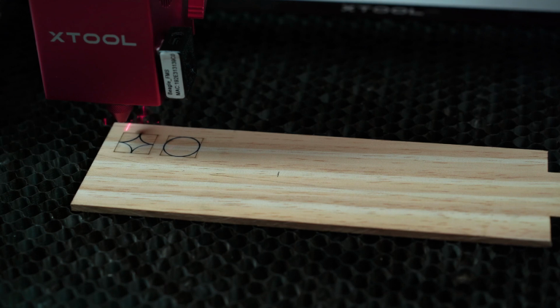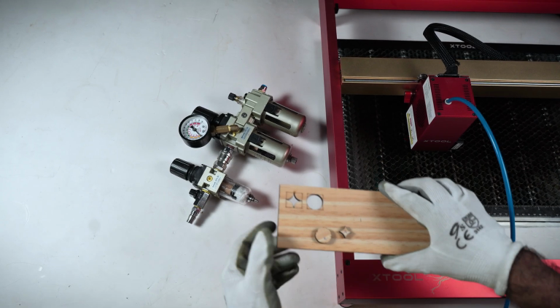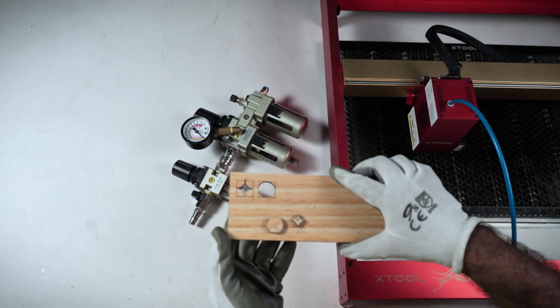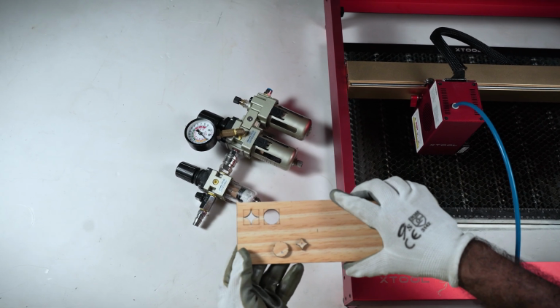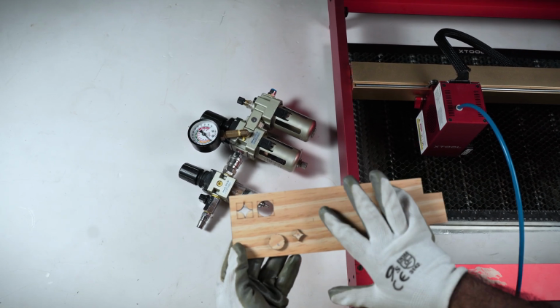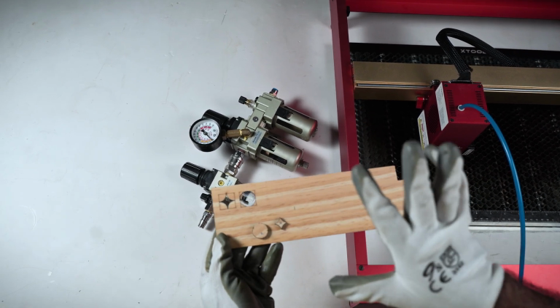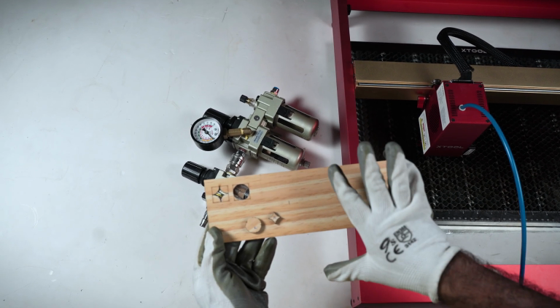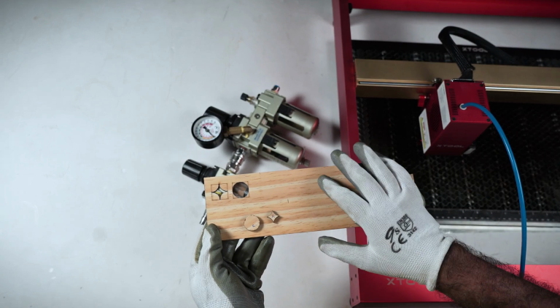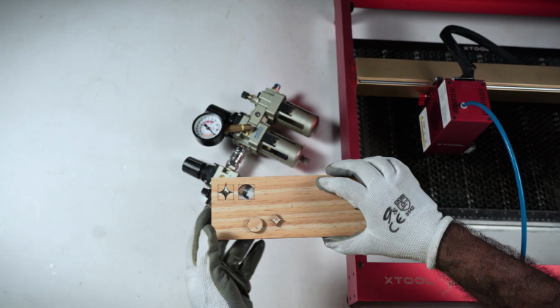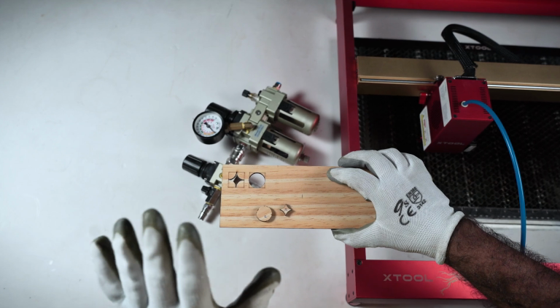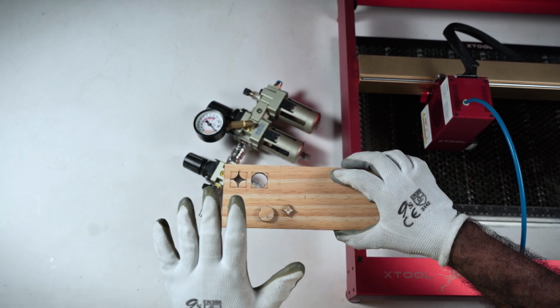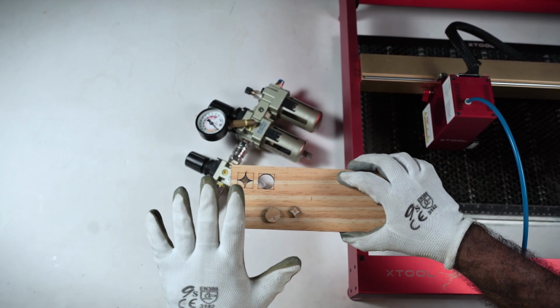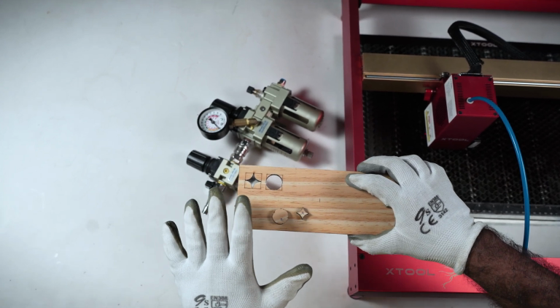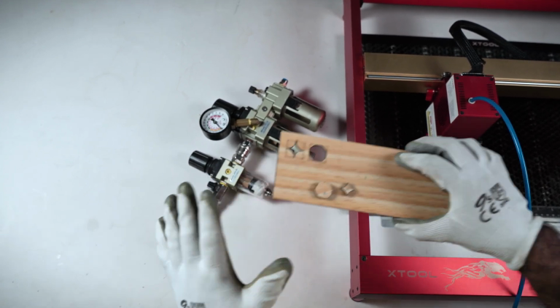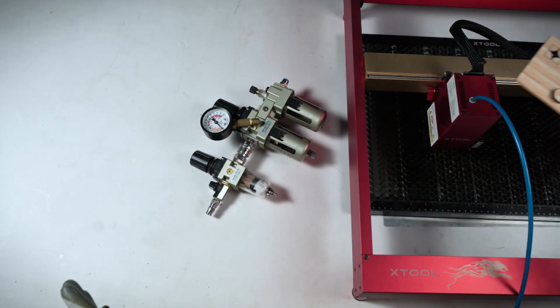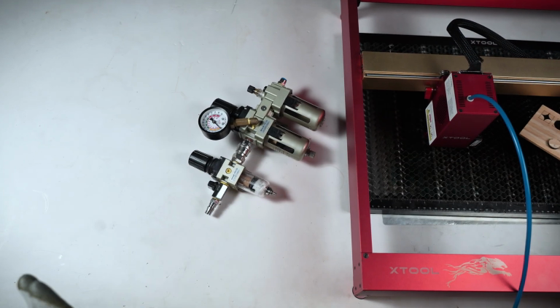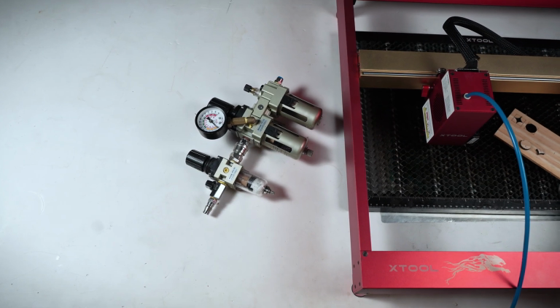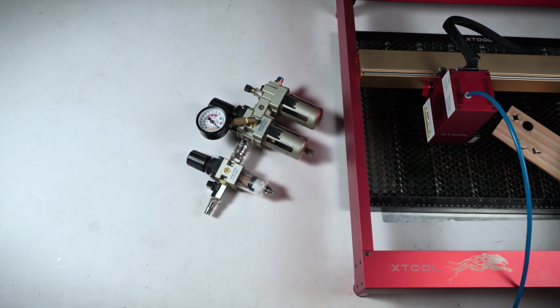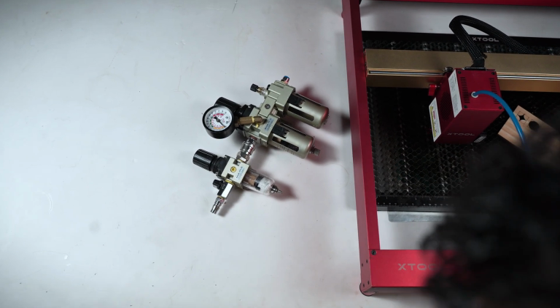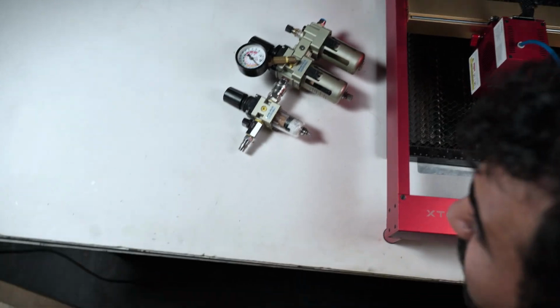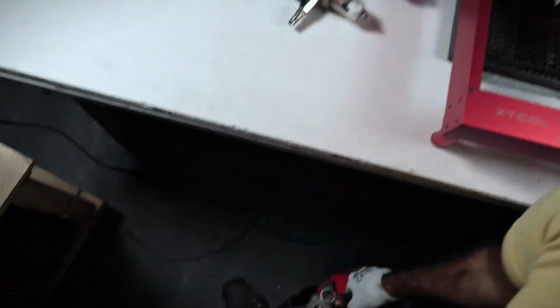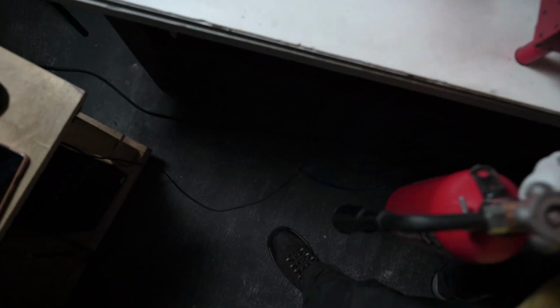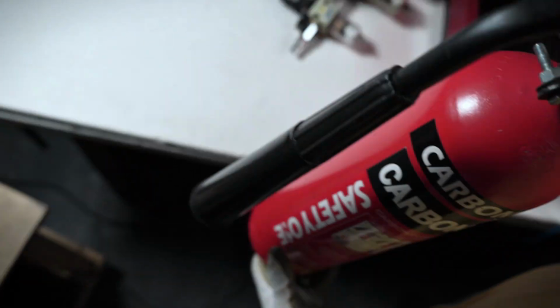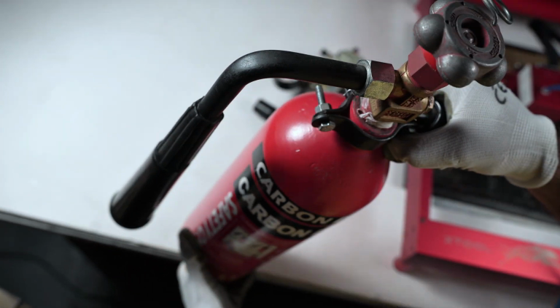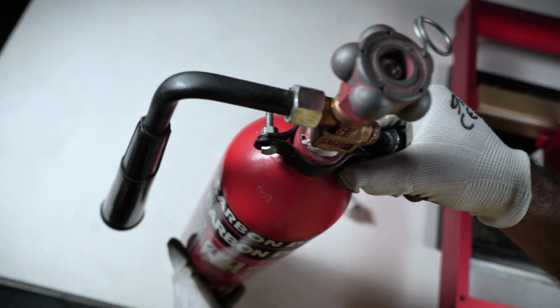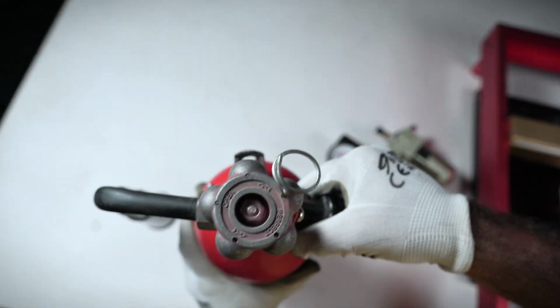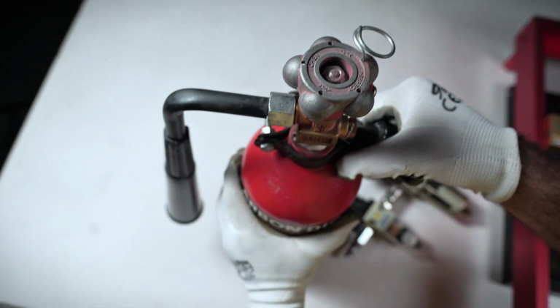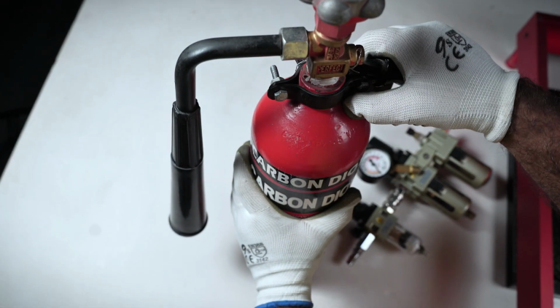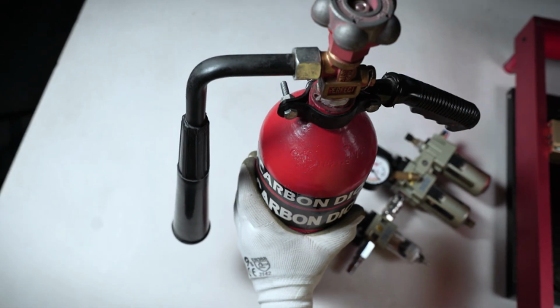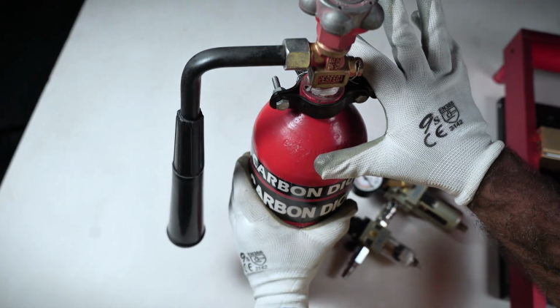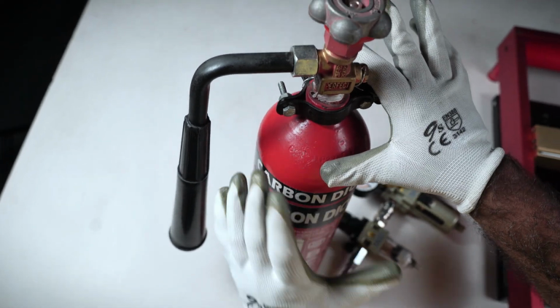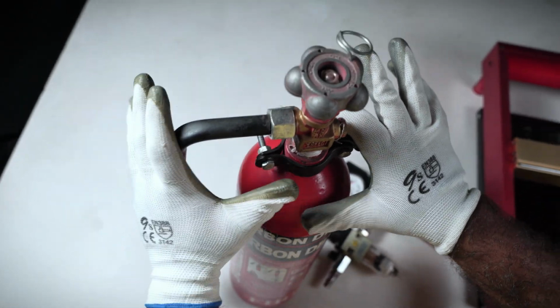So here's what we got with regular air. We'll discuss this later on and keep it aside for now. Here's my extinguisher — aka CO2 for this project.